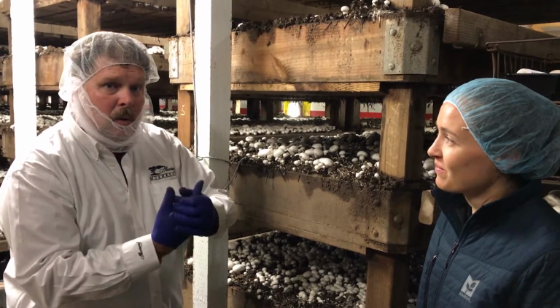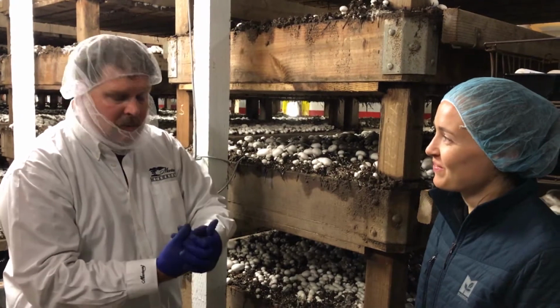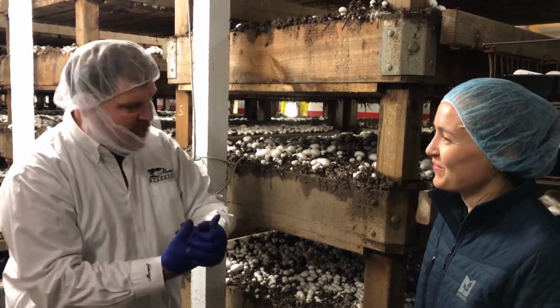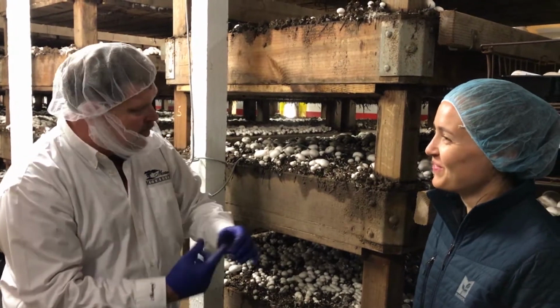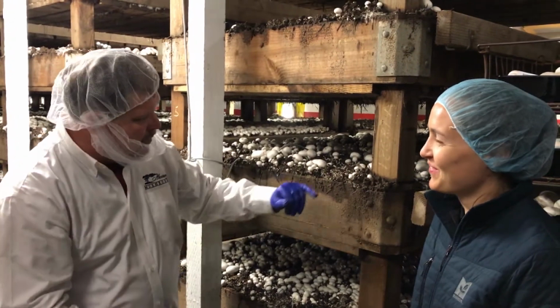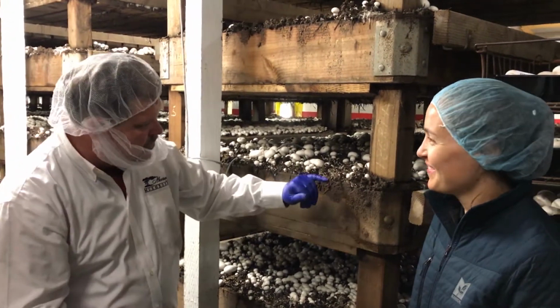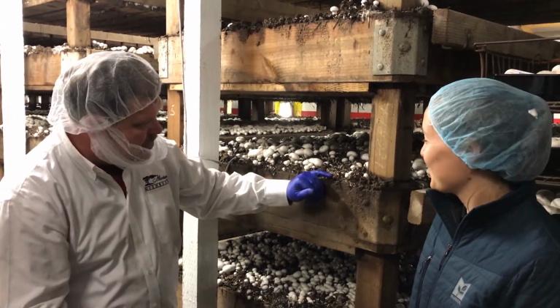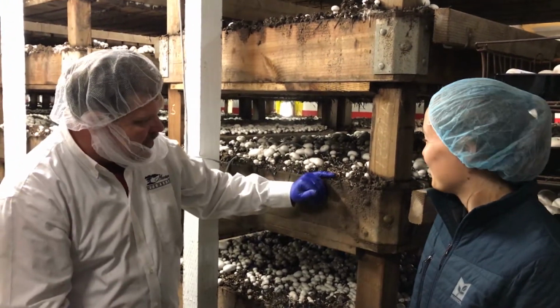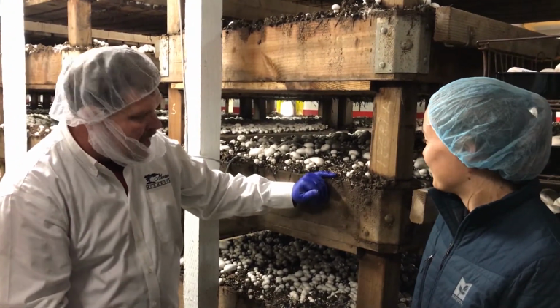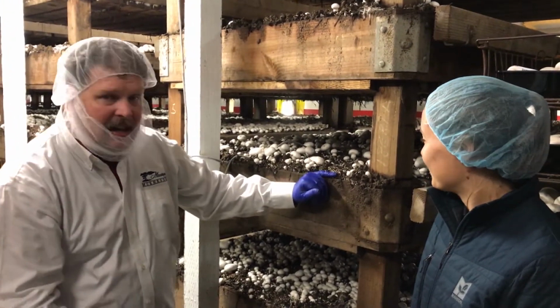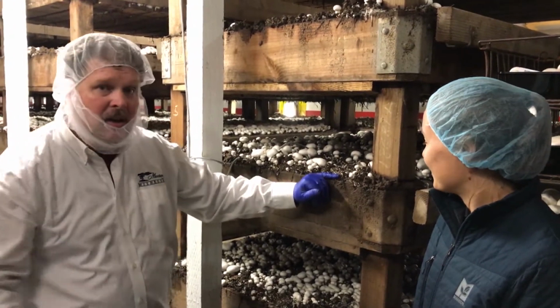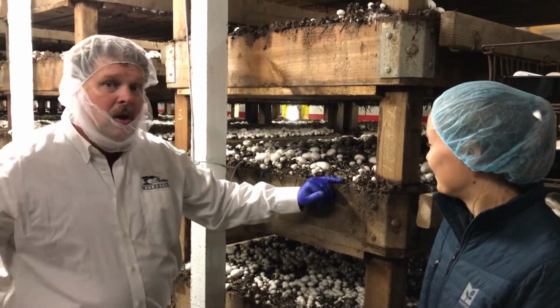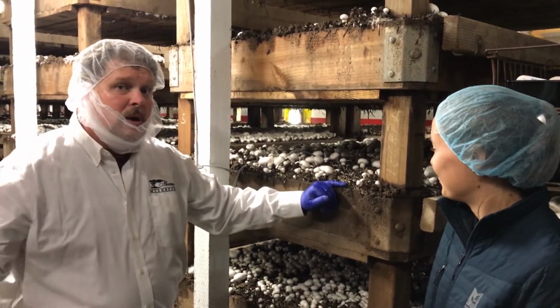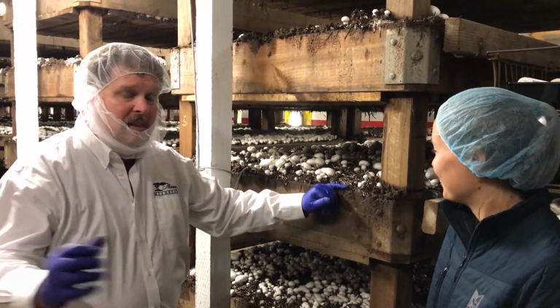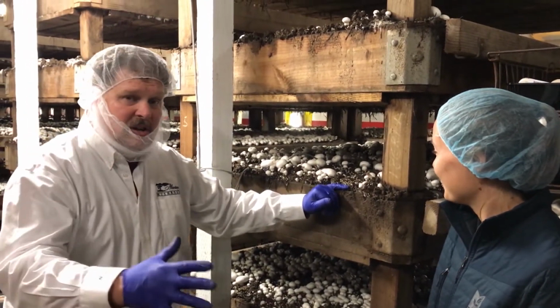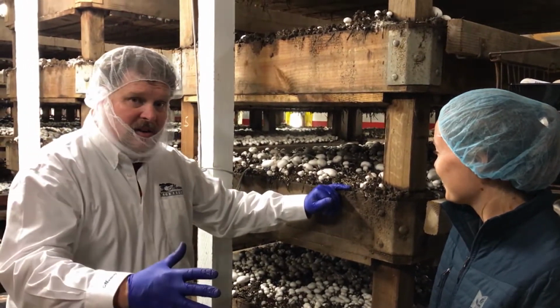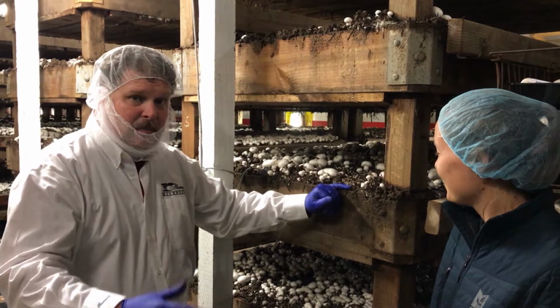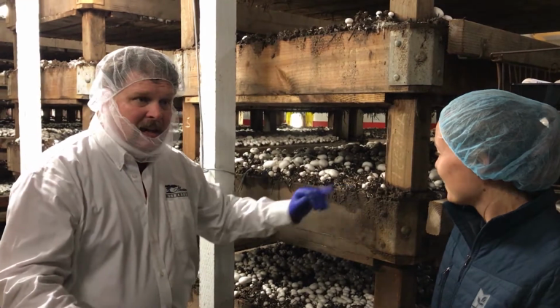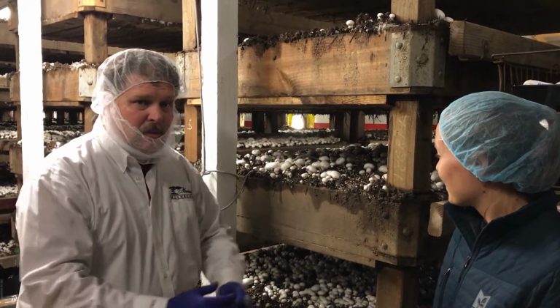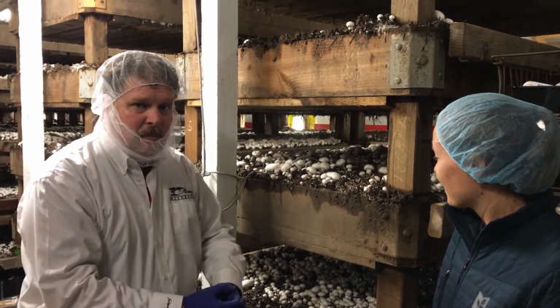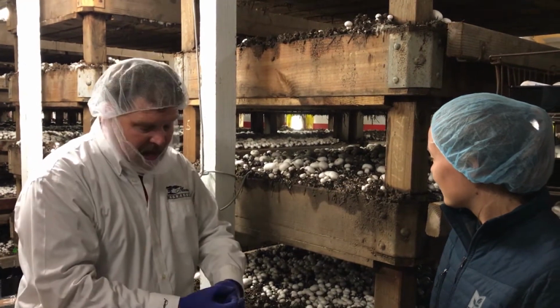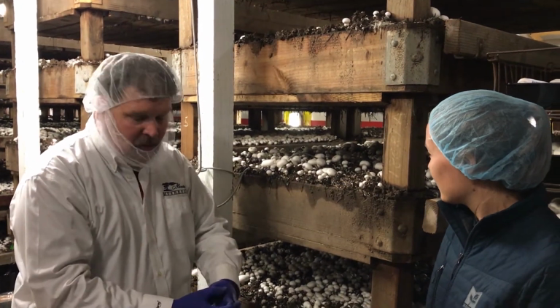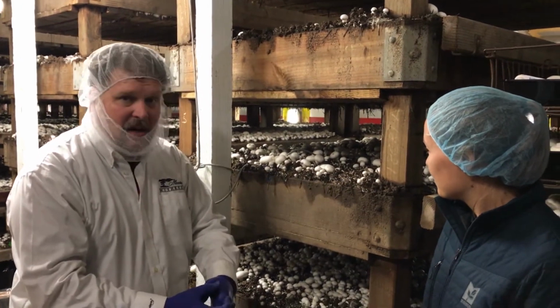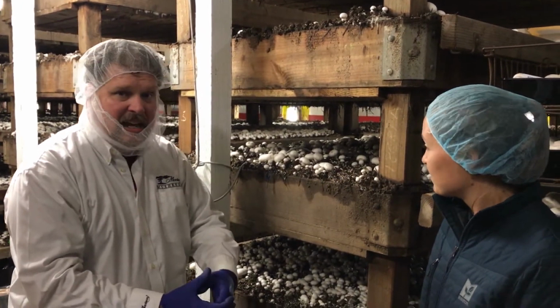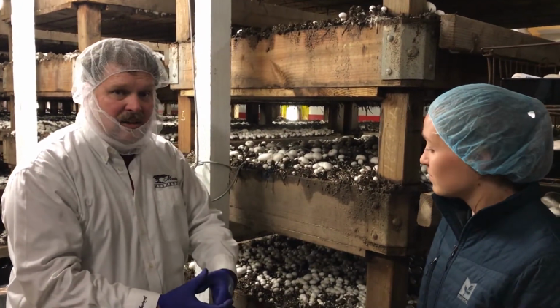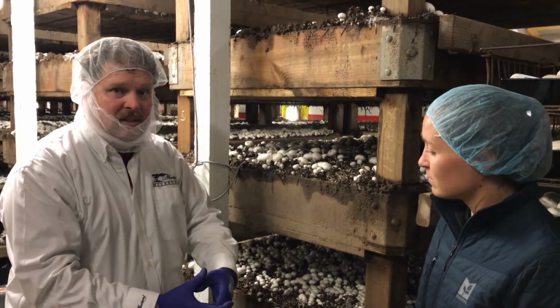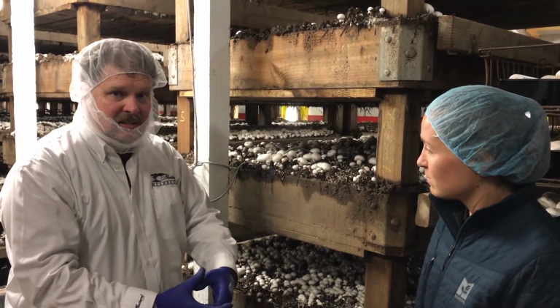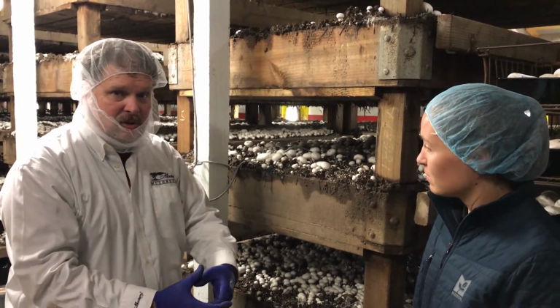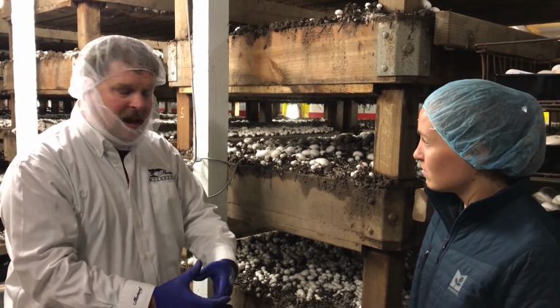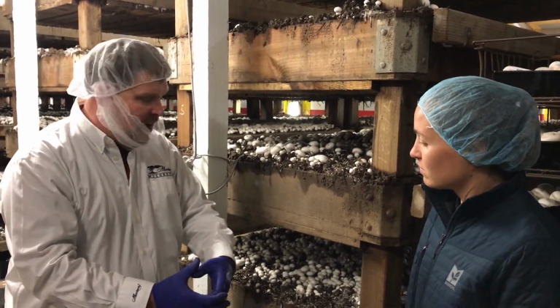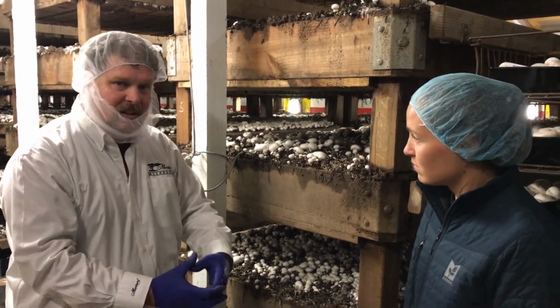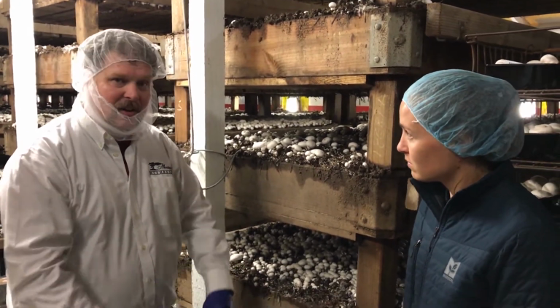When we see that little button mushroom start to come back in, we allow the fresh air to come back into the room, and that will allow us to gauge the size of the mushroom and how fast it's going to grow.